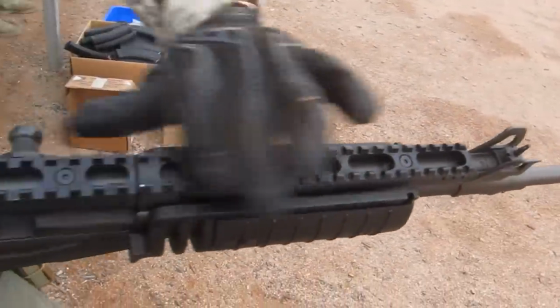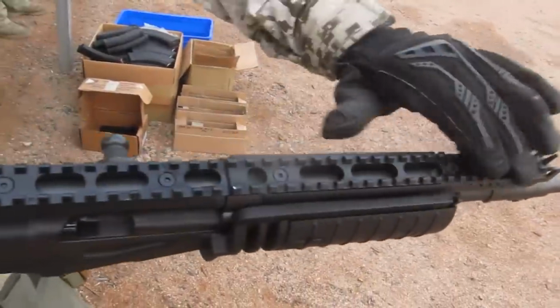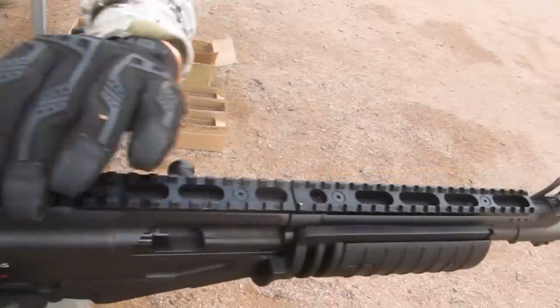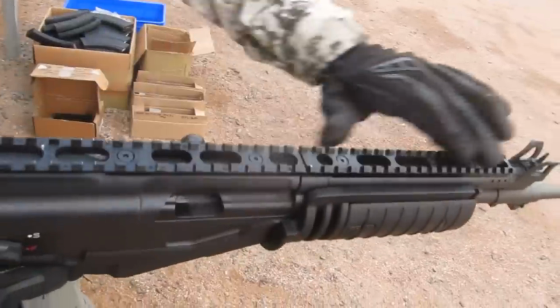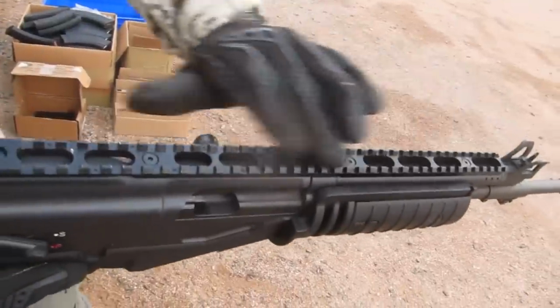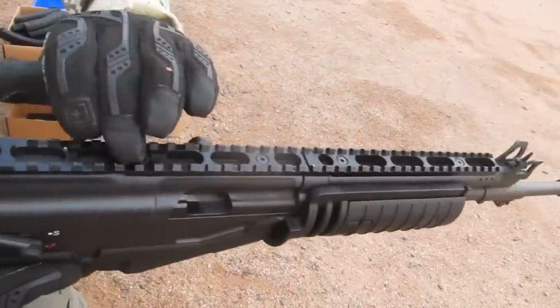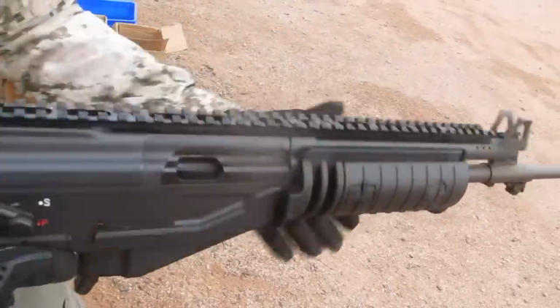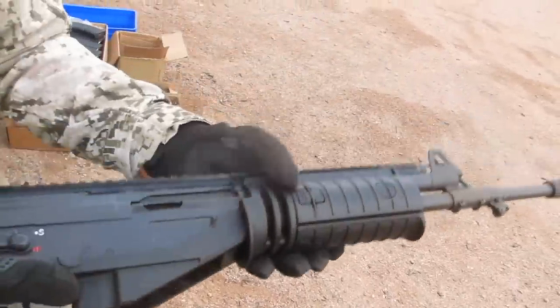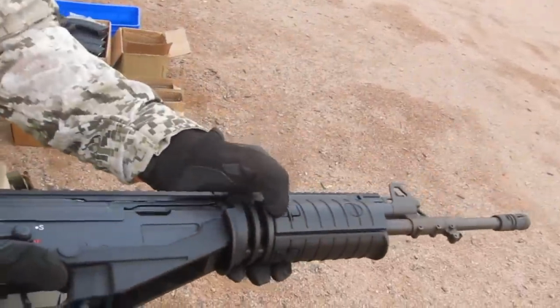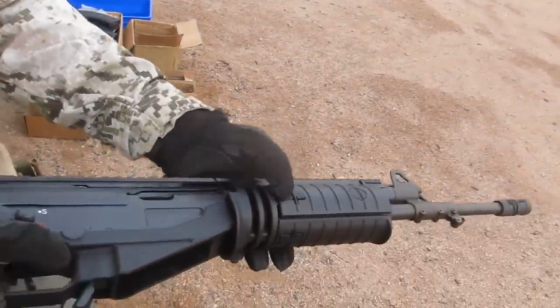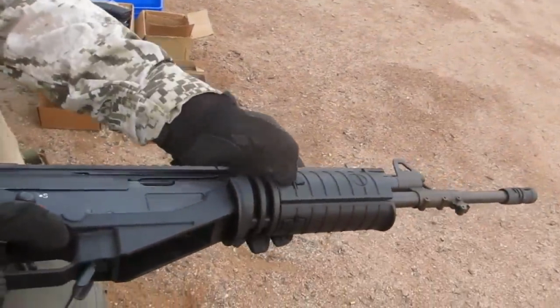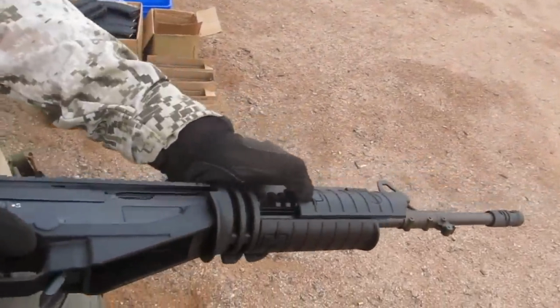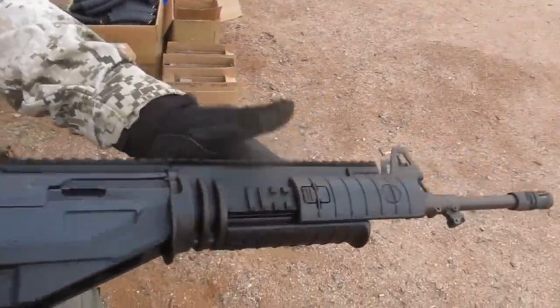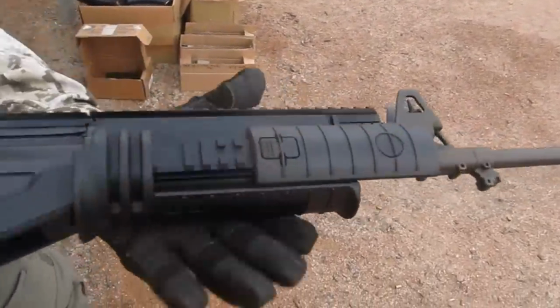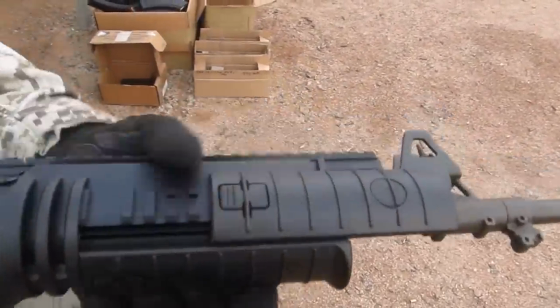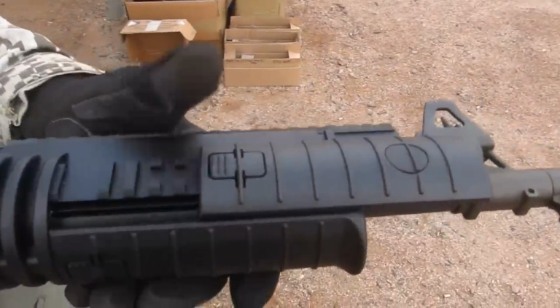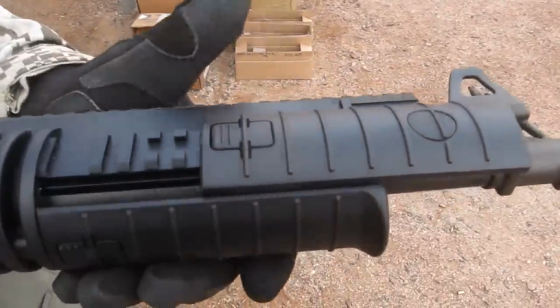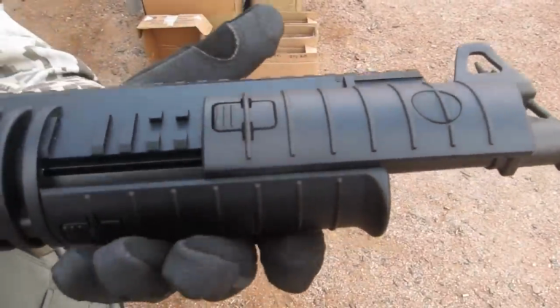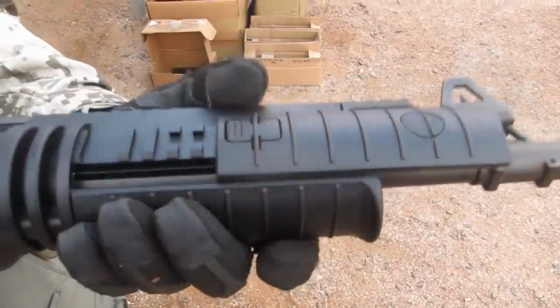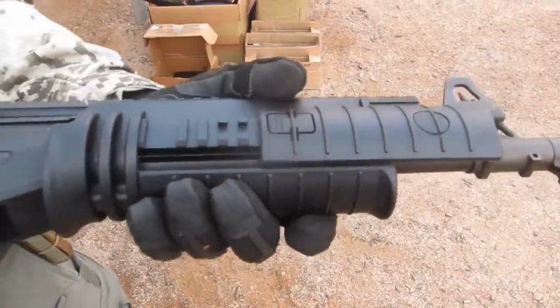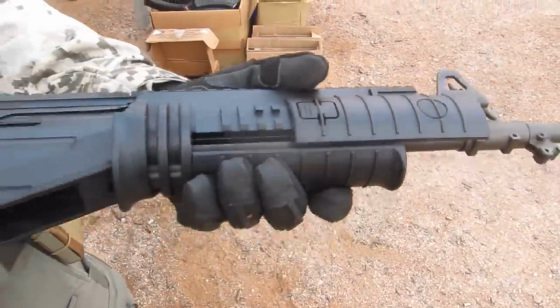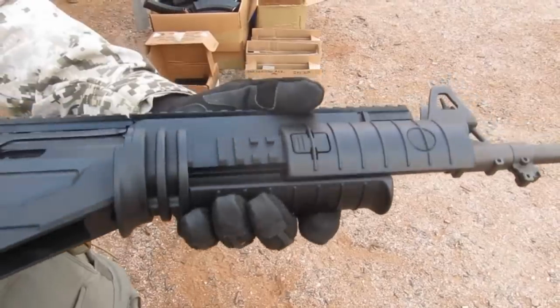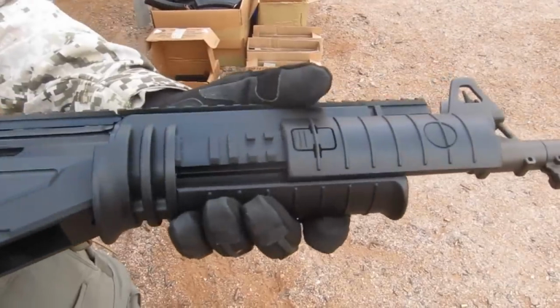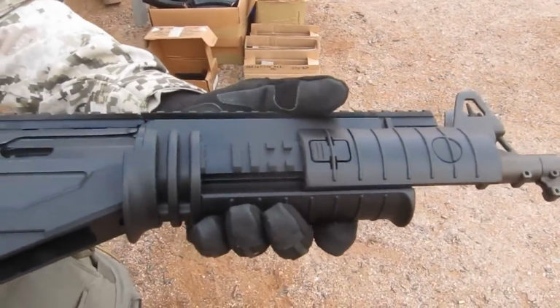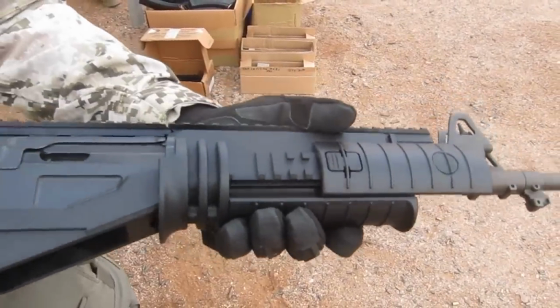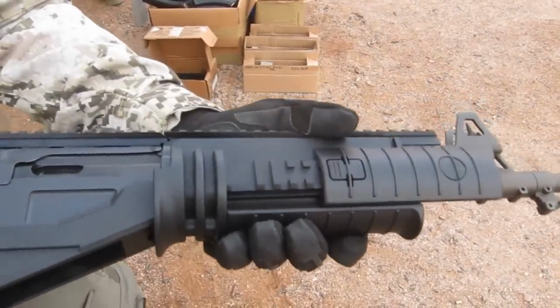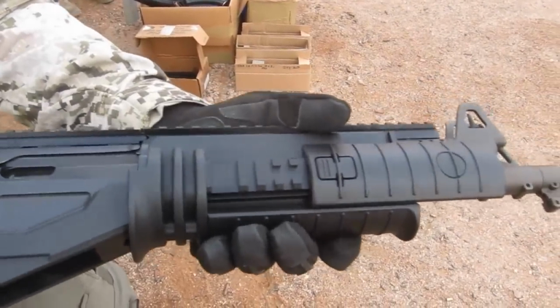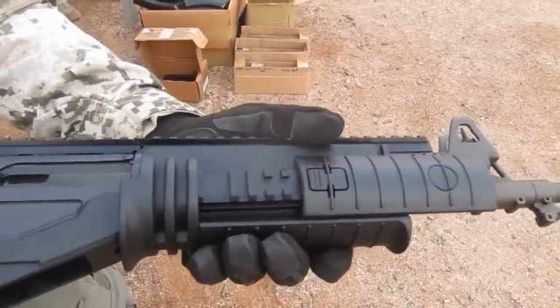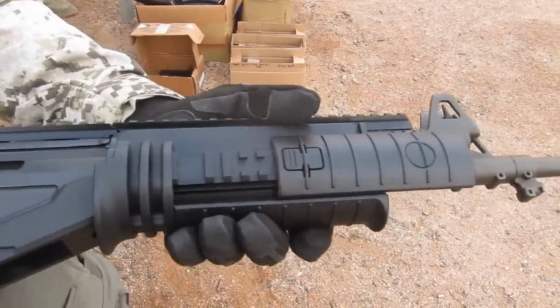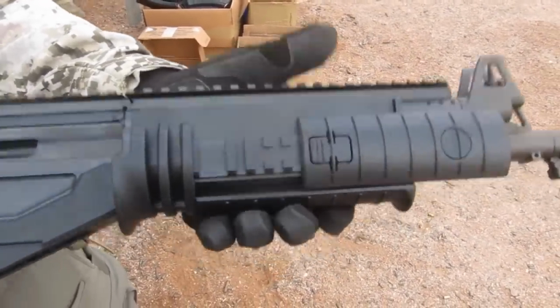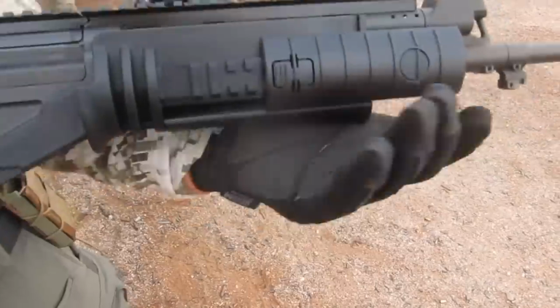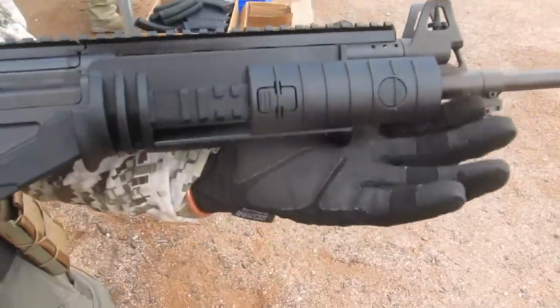We added a long Picatinny rail — you can see it on top right here — and we added a 360-degree front grip Picatinny rail to mount all accessories in the world to this rifle.